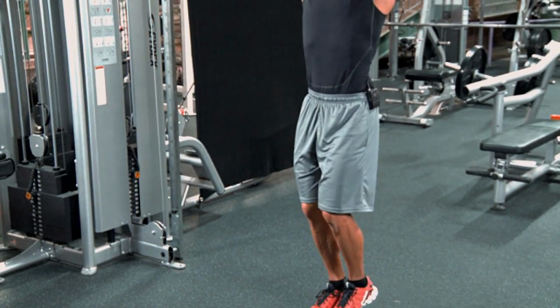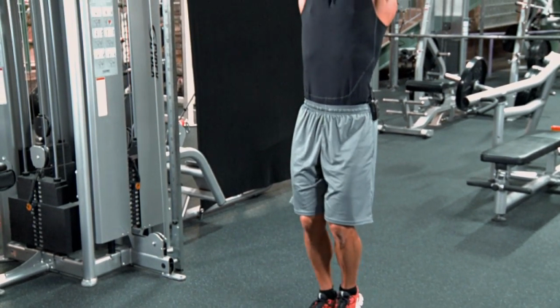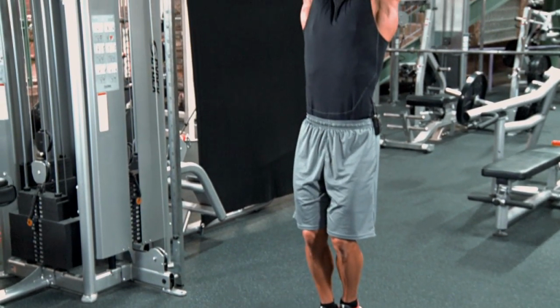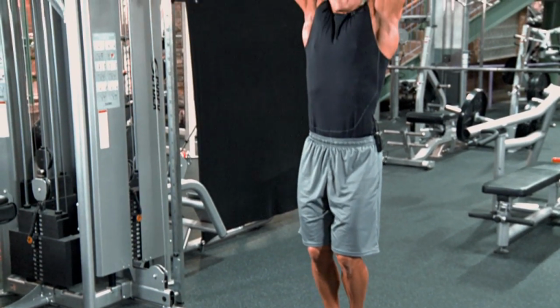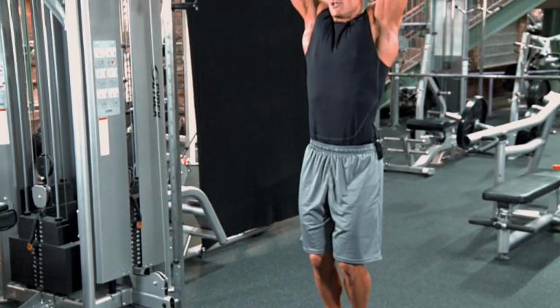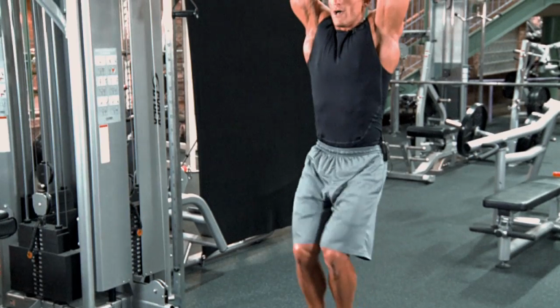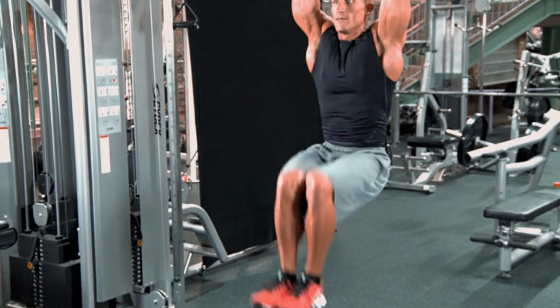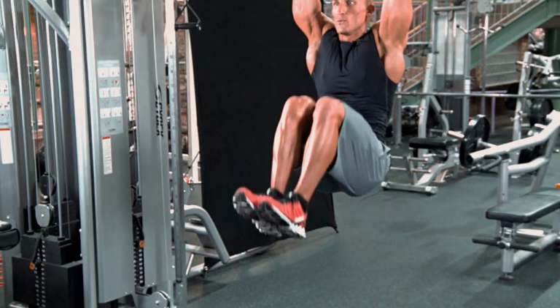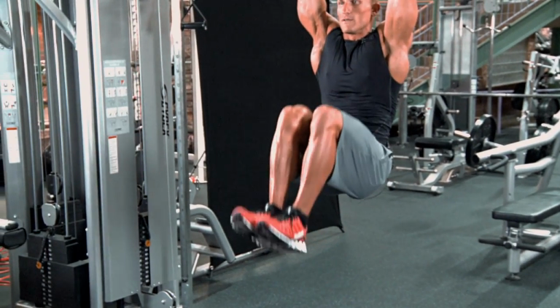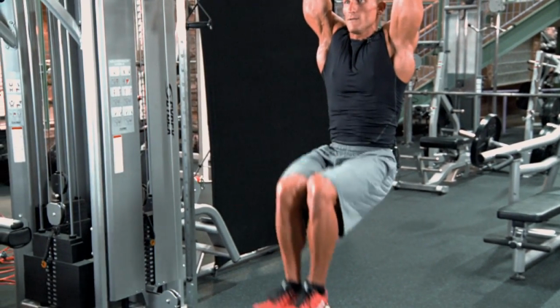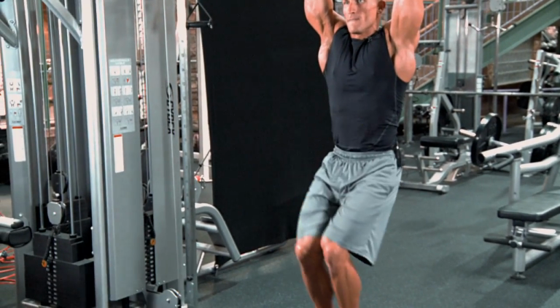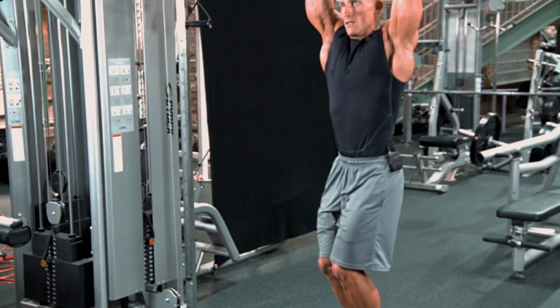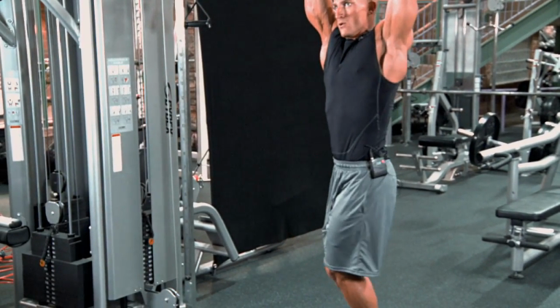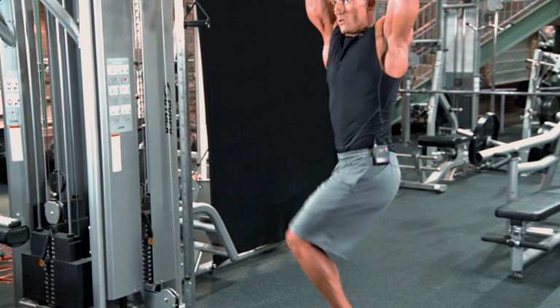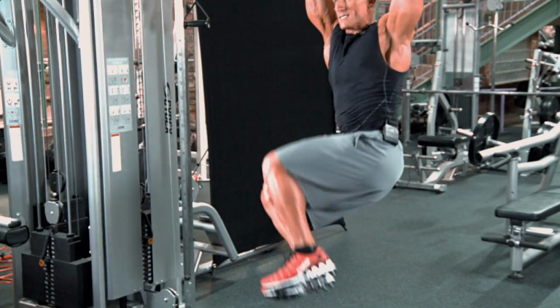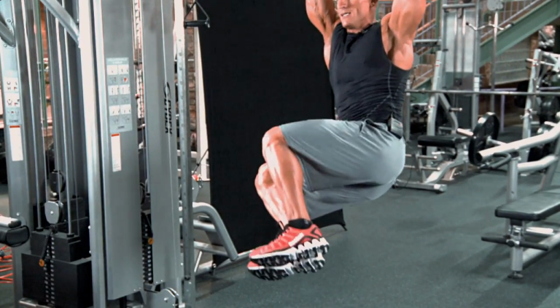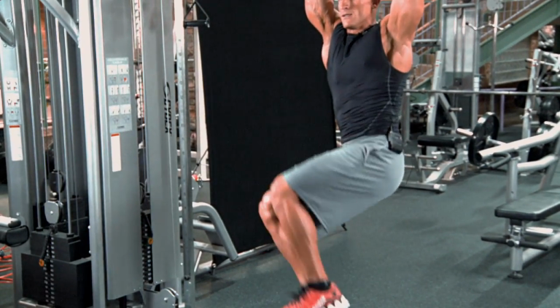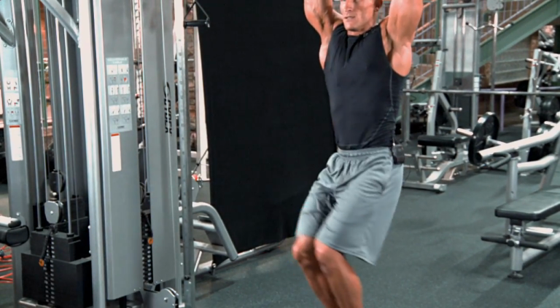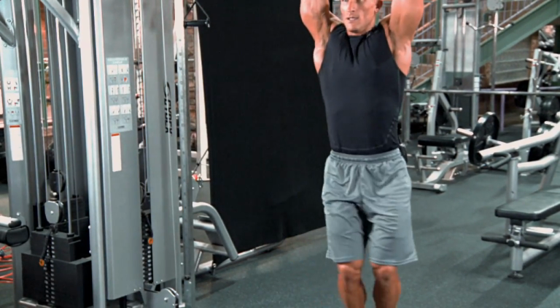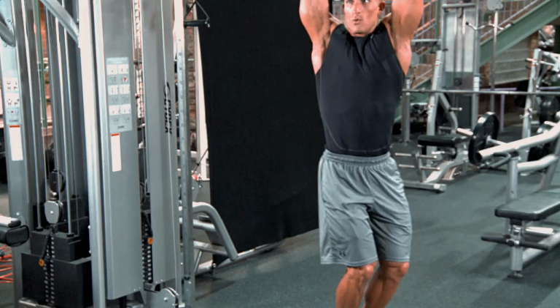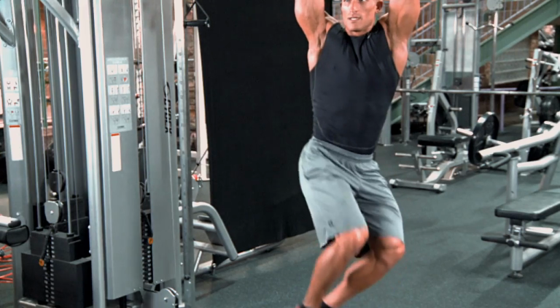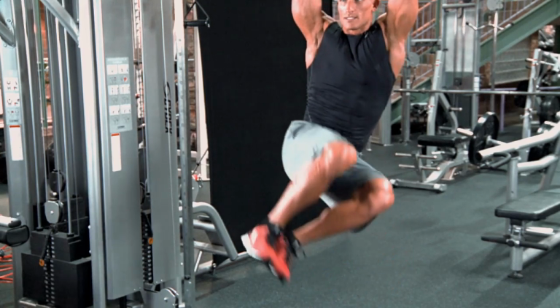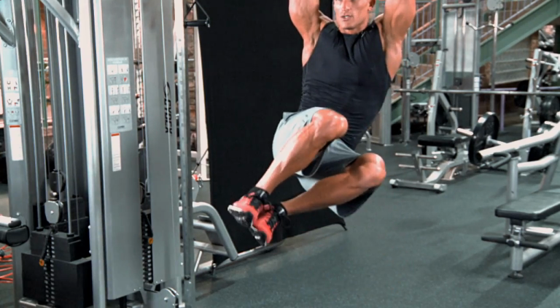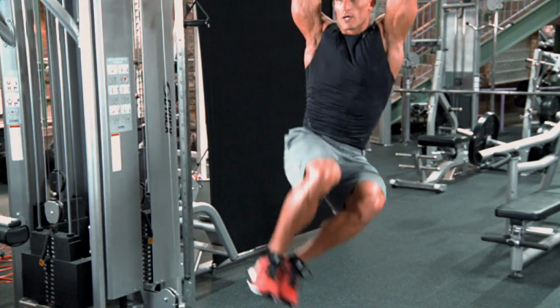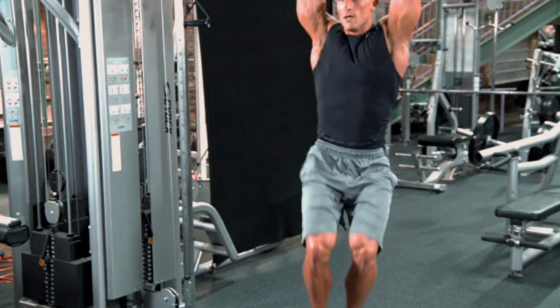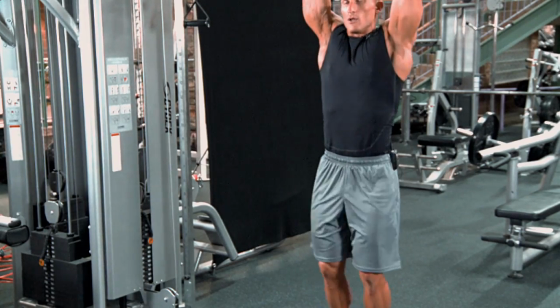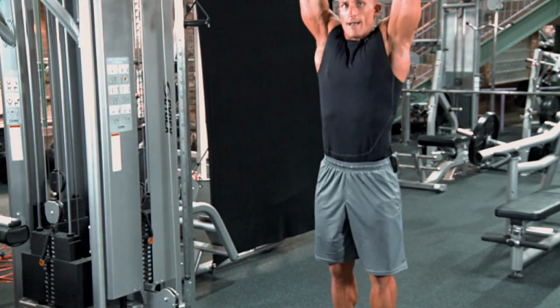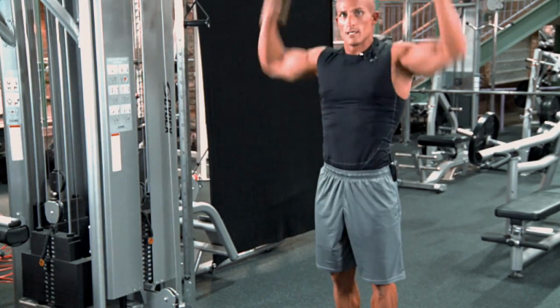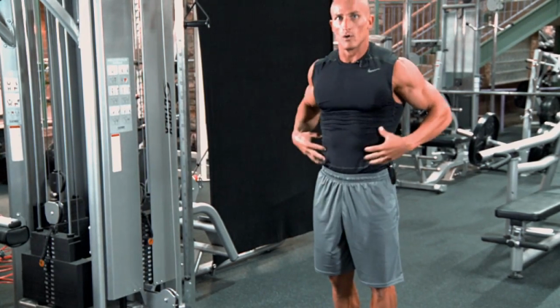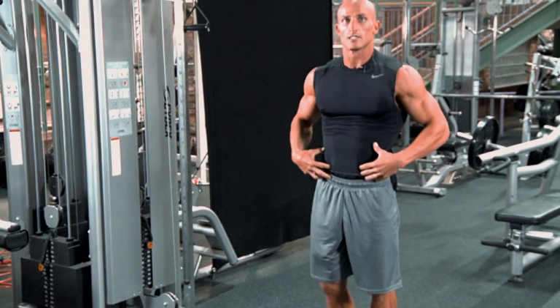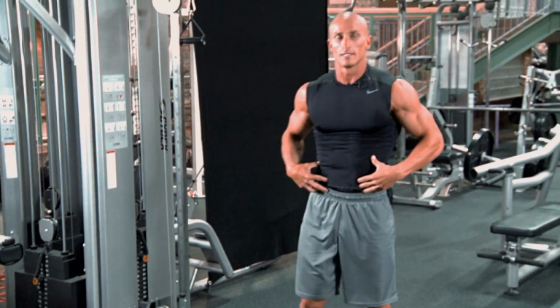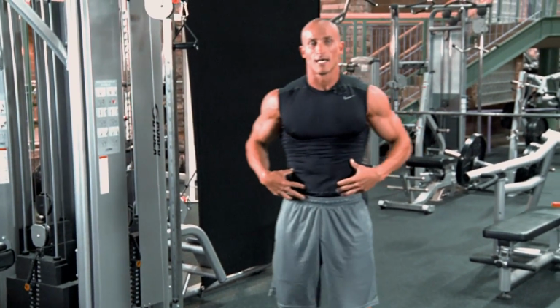Once you get really good at it you can go ahead — one to the front, one to the side, one to the other side. So you're working lower abs and obliques all at the same time.